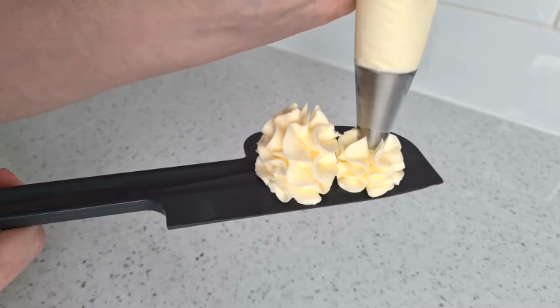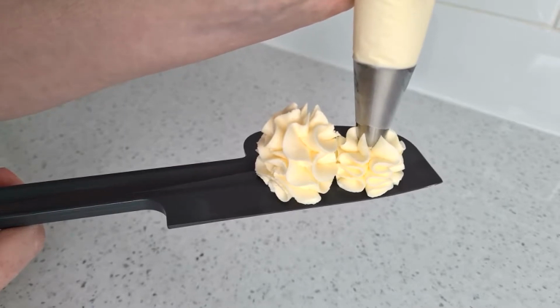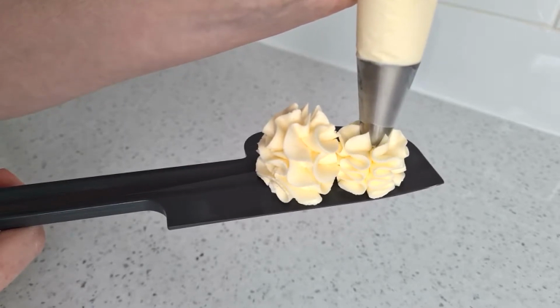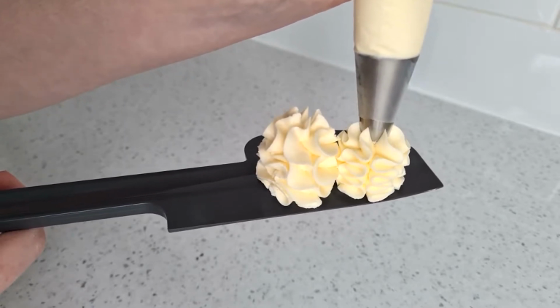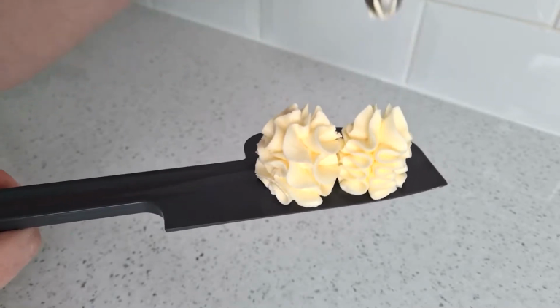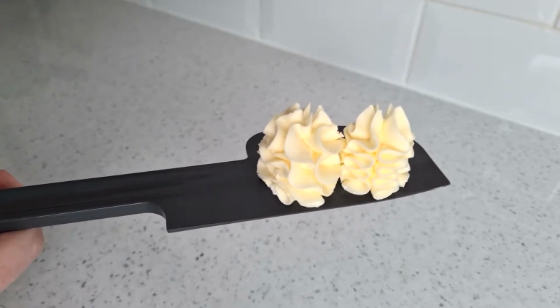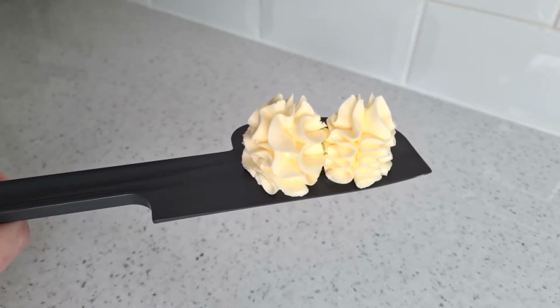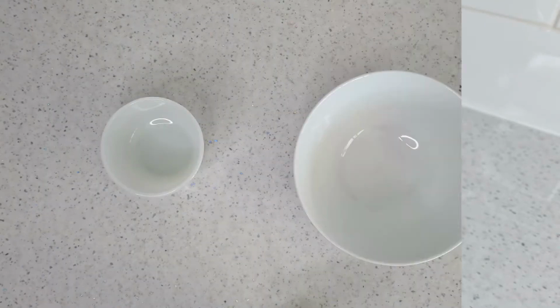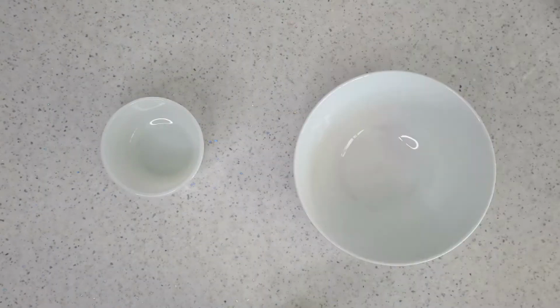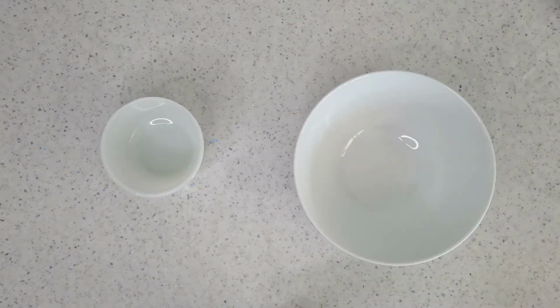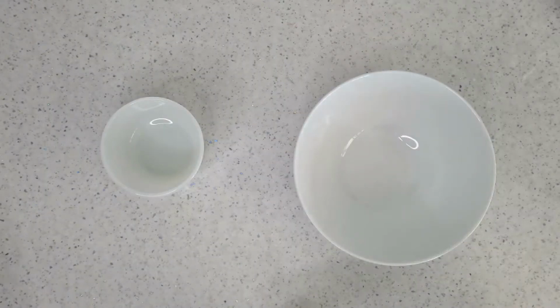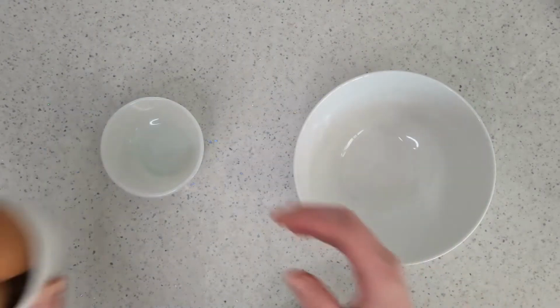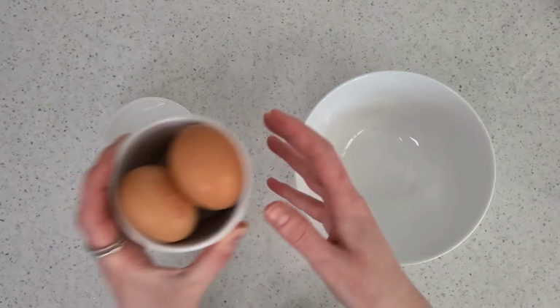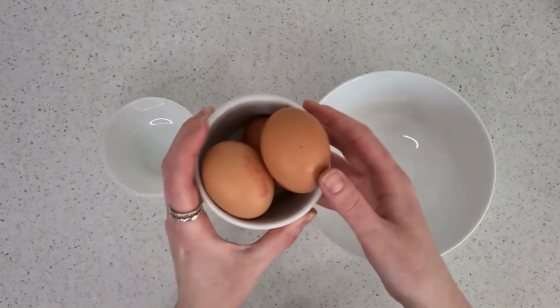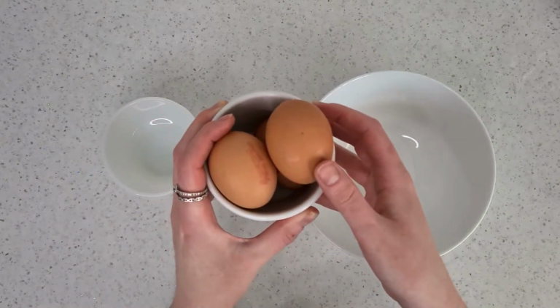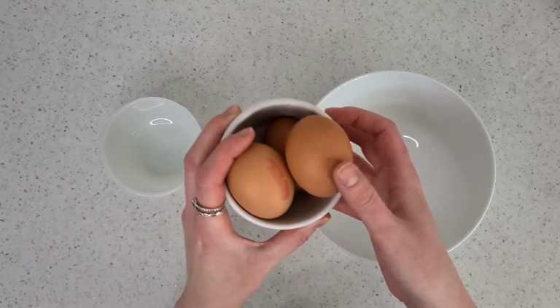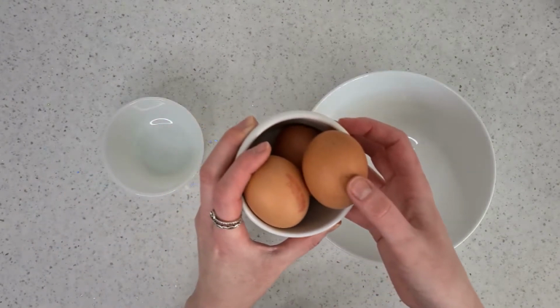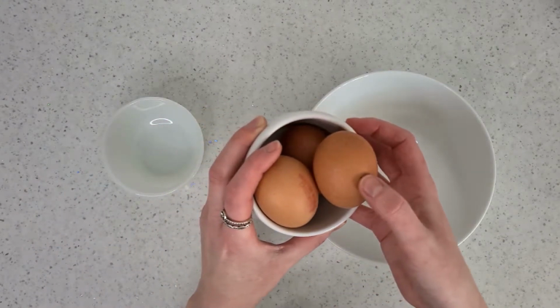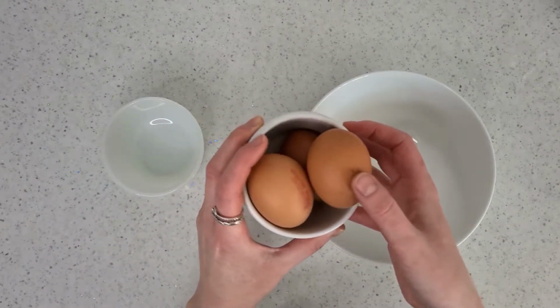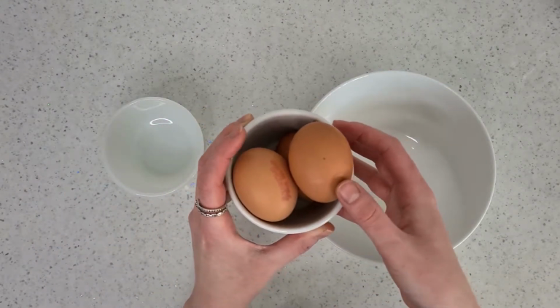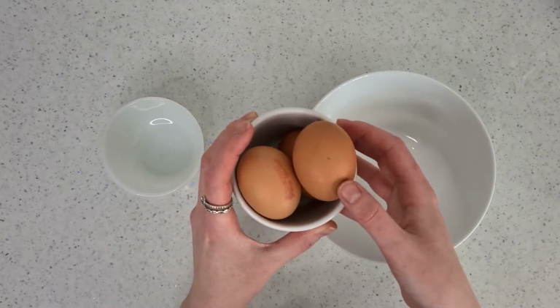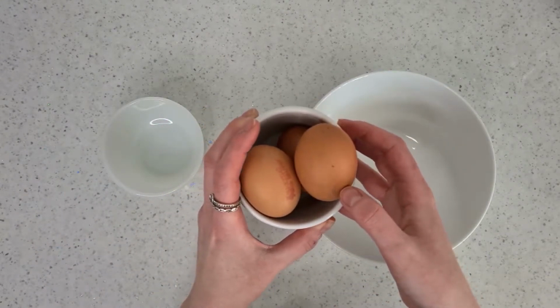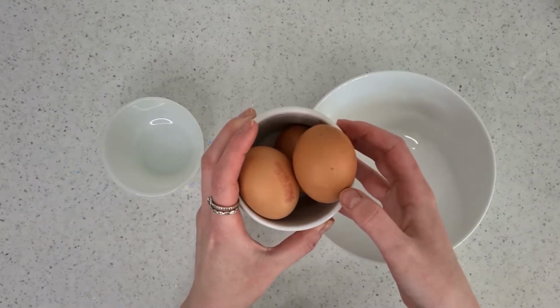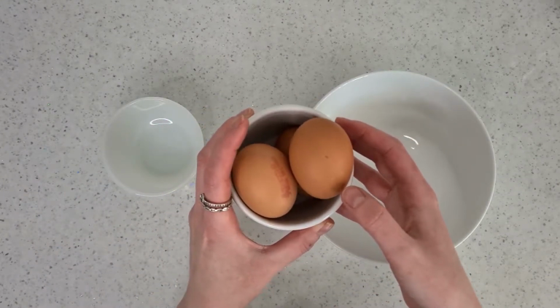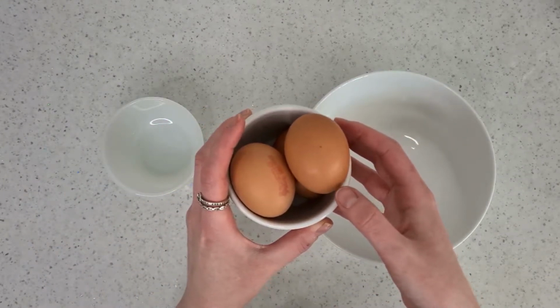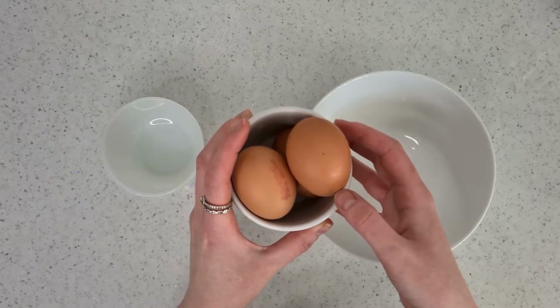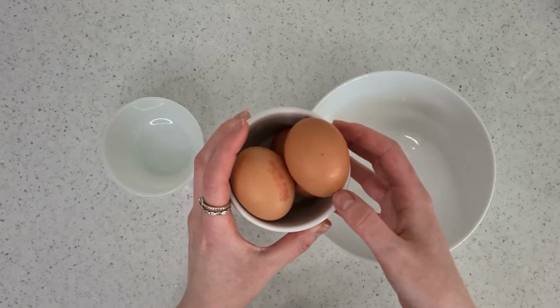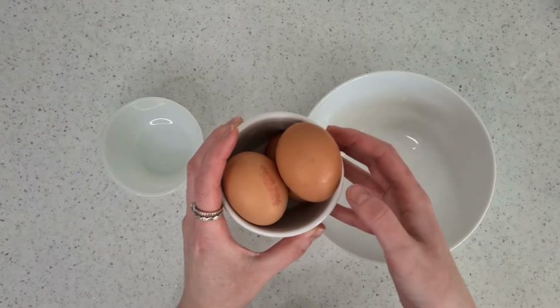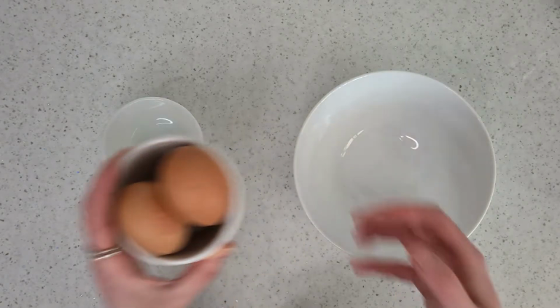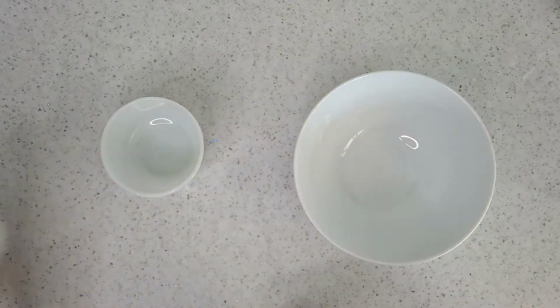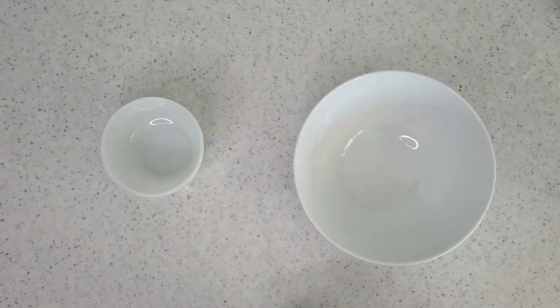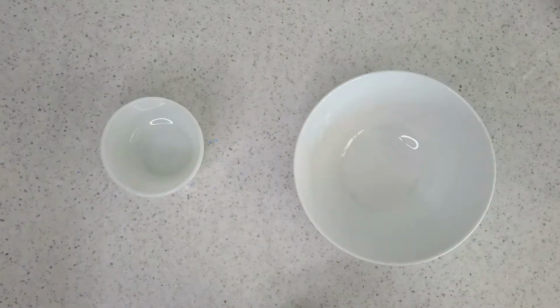So to make it, you want to start off with two bowls. Here I've got three medium sized eggs that you're just going to want to separate, so you have the whites and the yolks in two separate bowls.